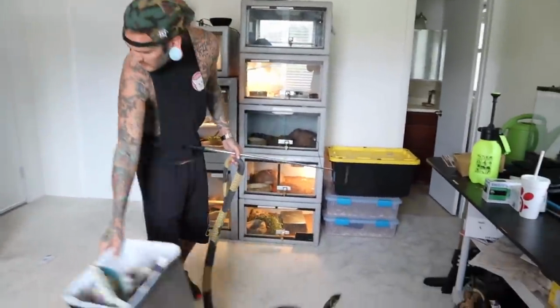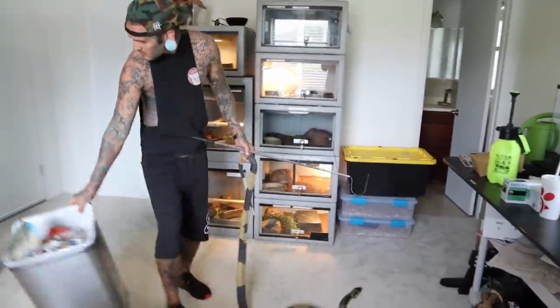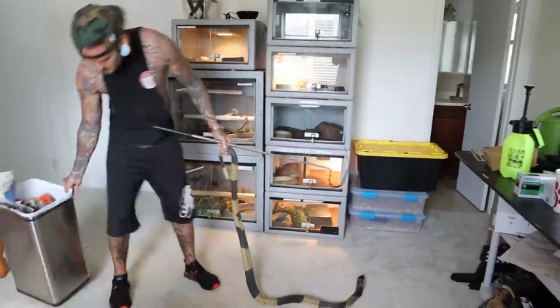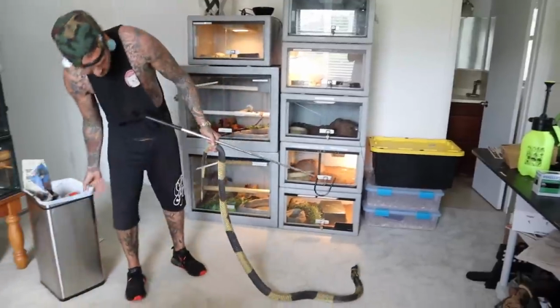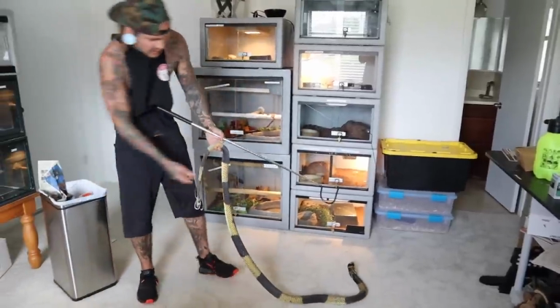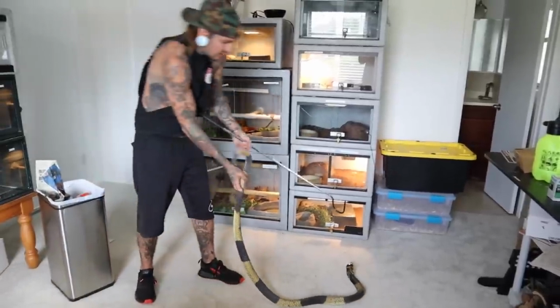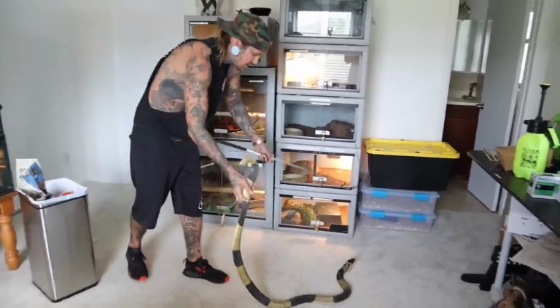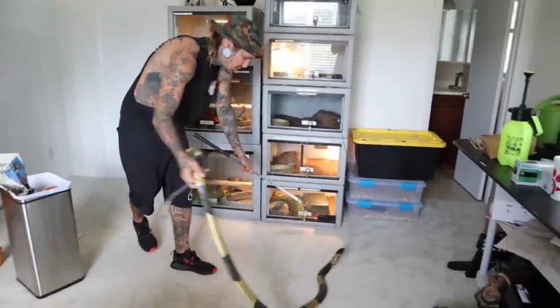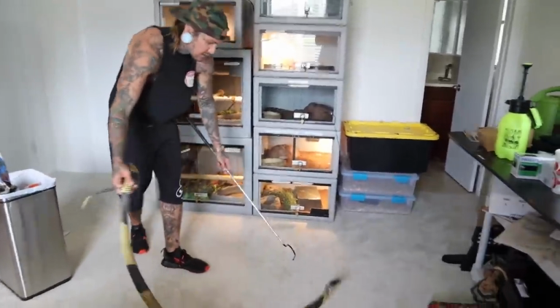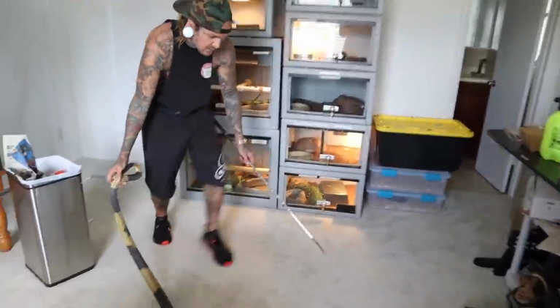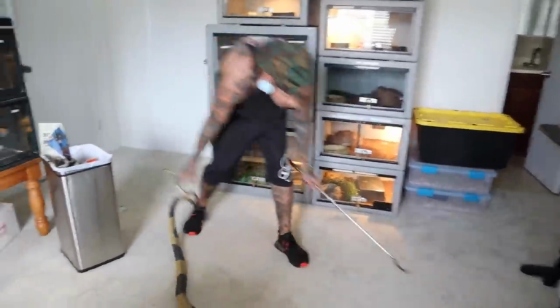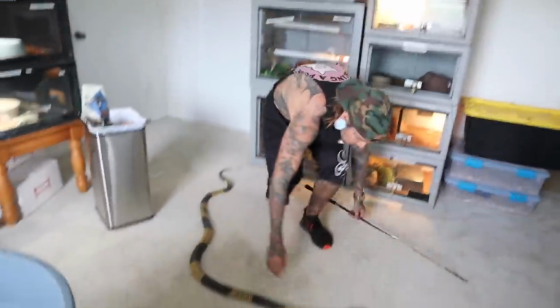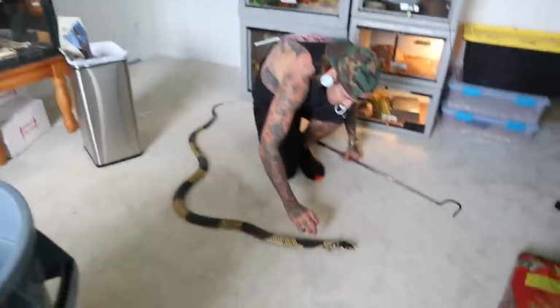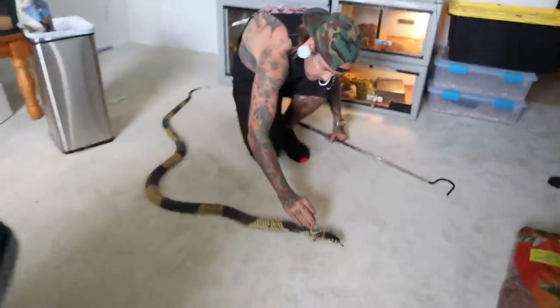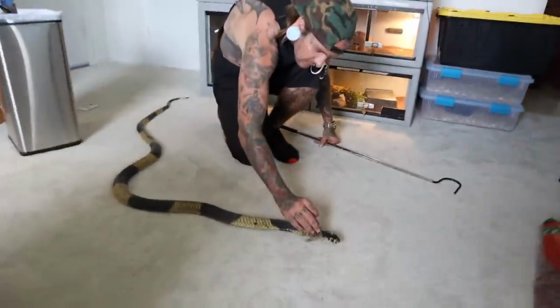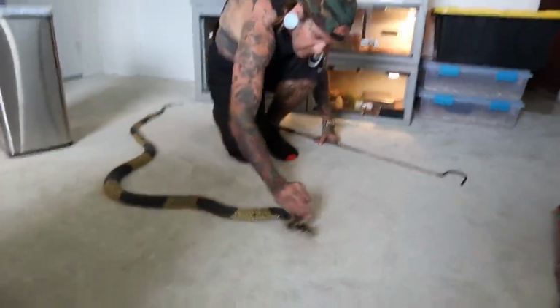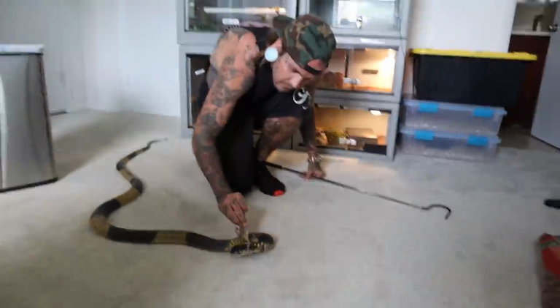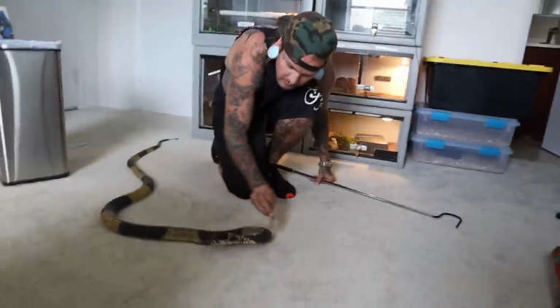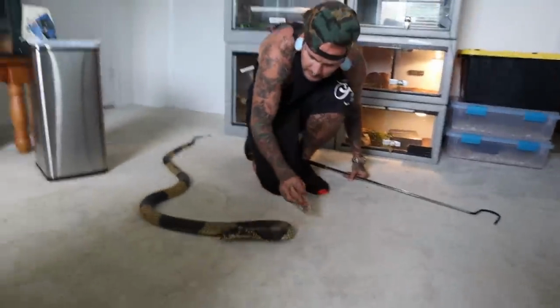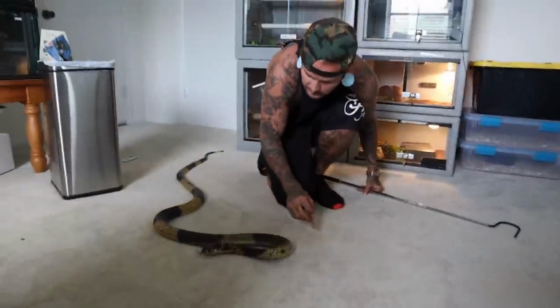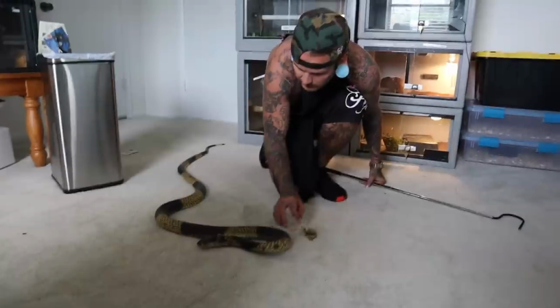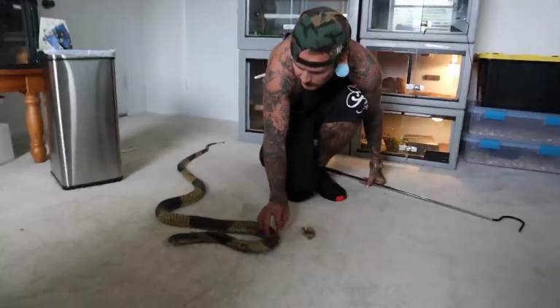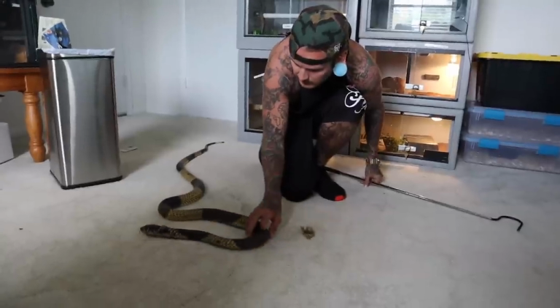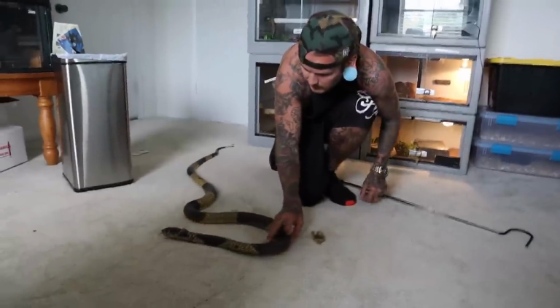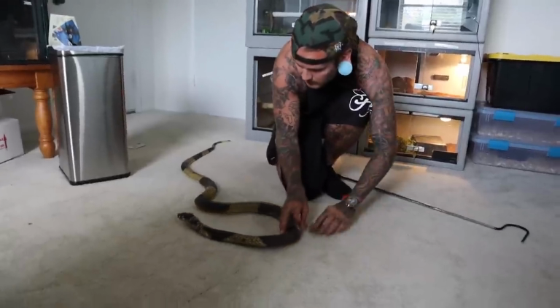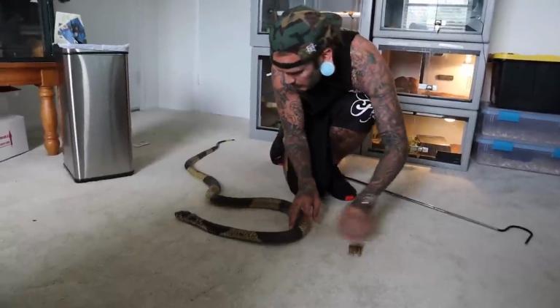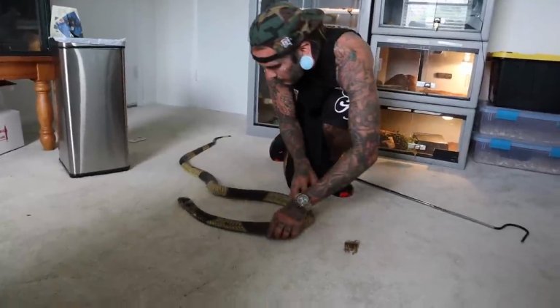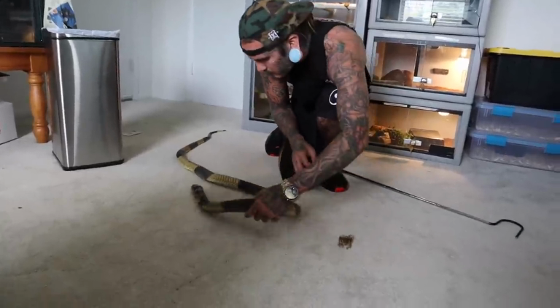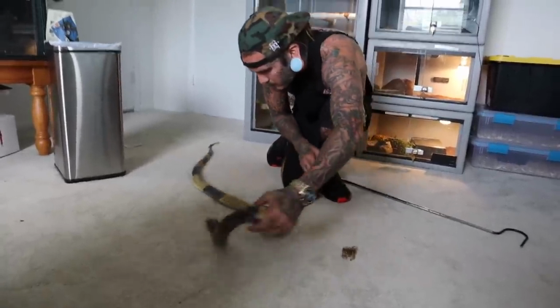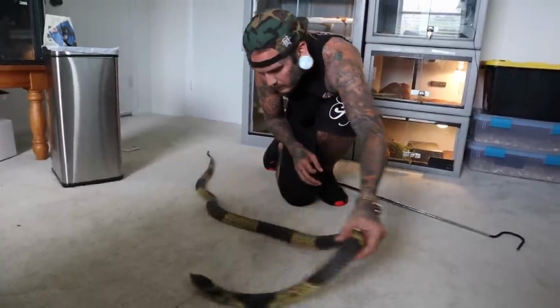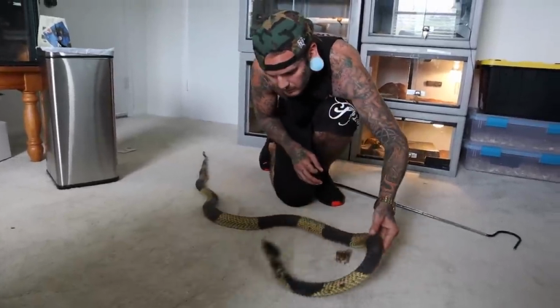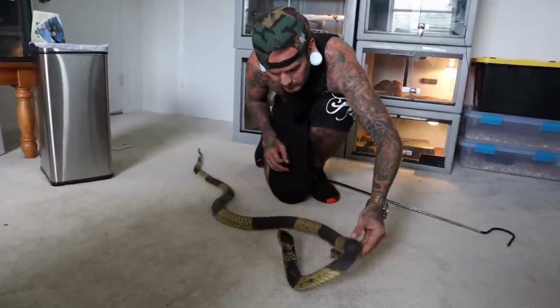Is this a stuck shed or is it just coming off still? Let's see here. He's getting really long.